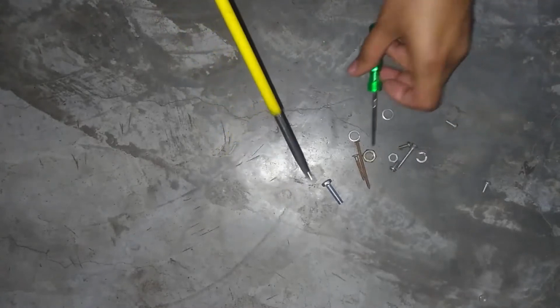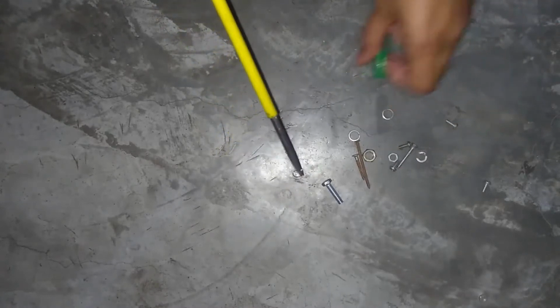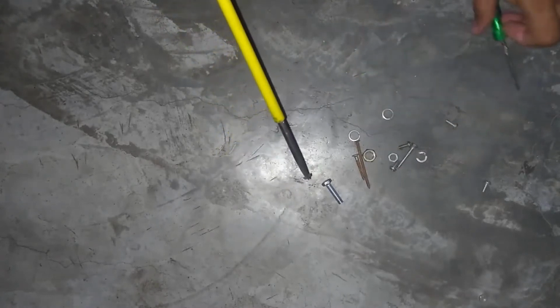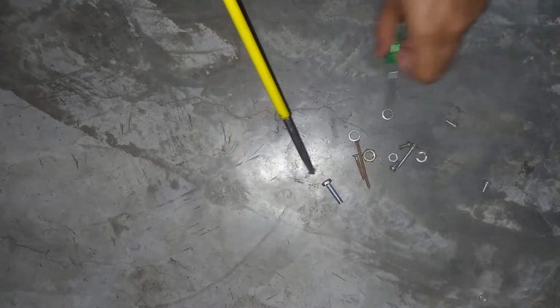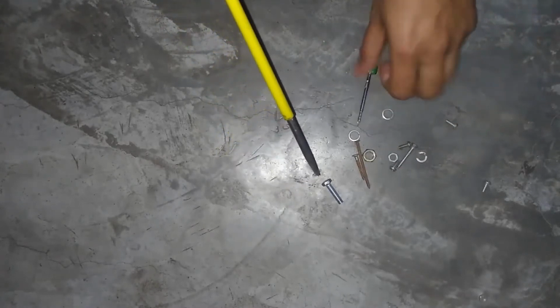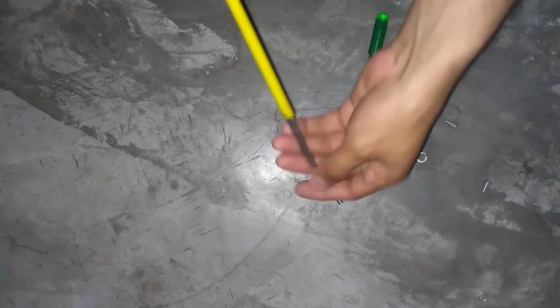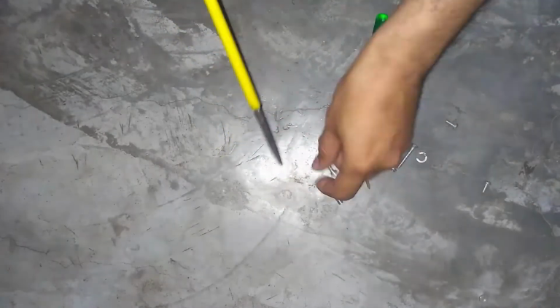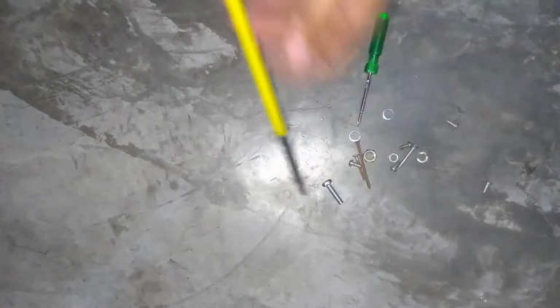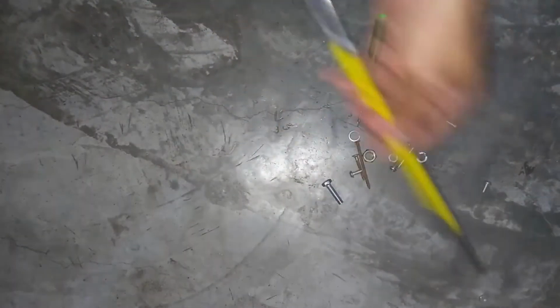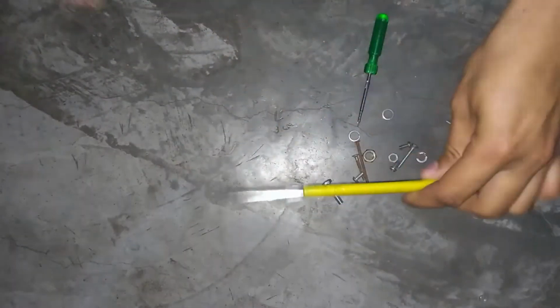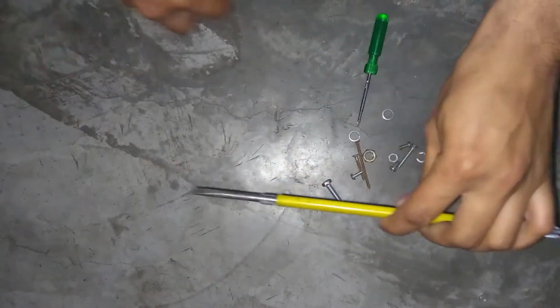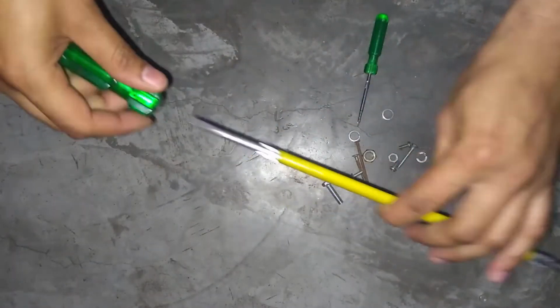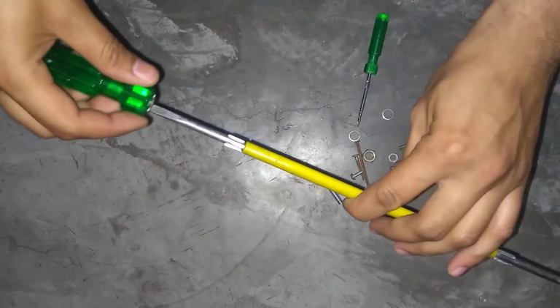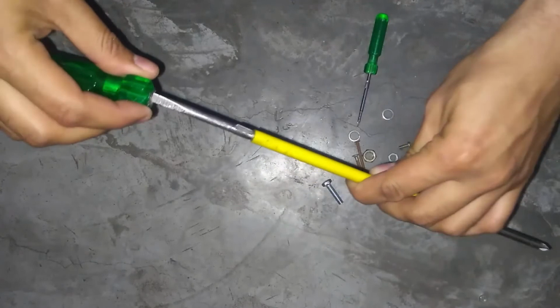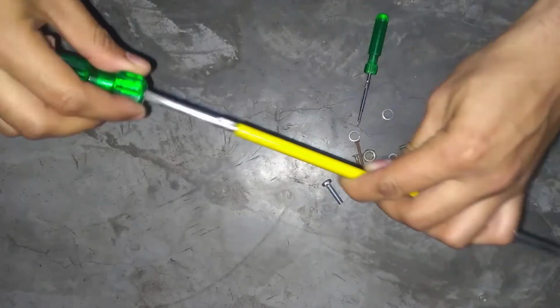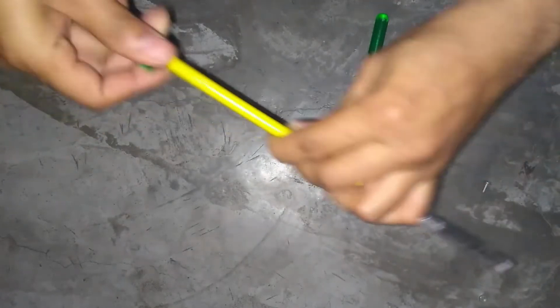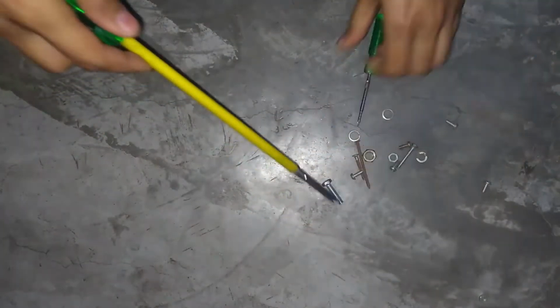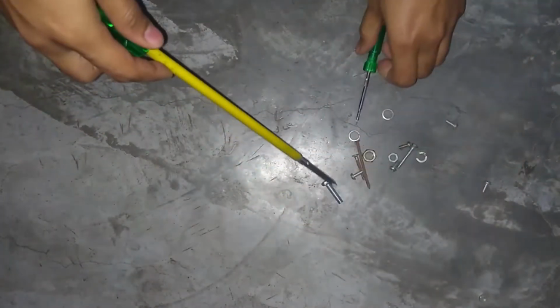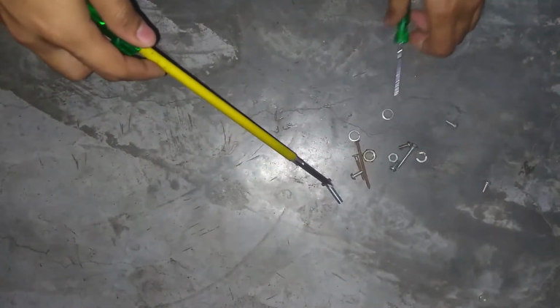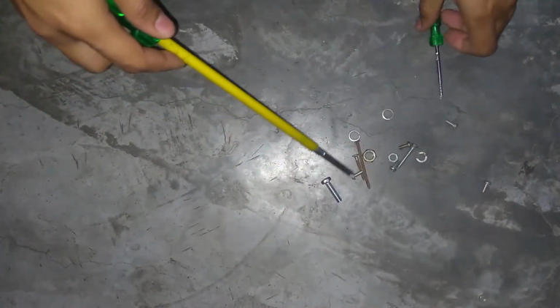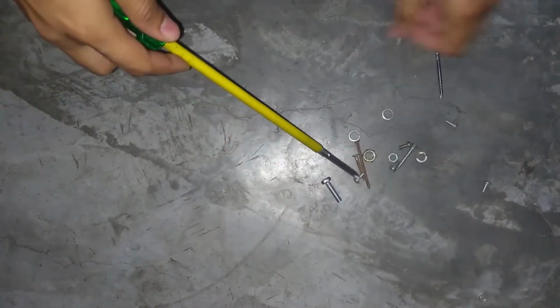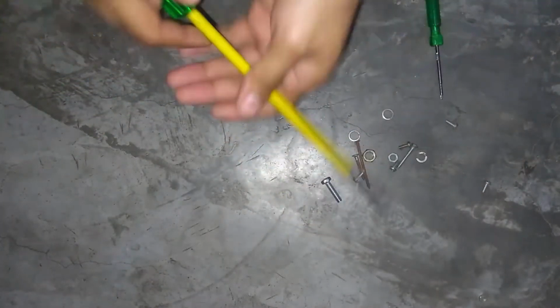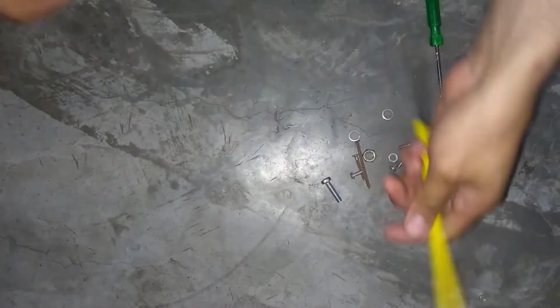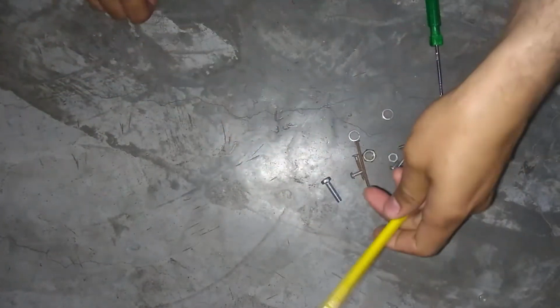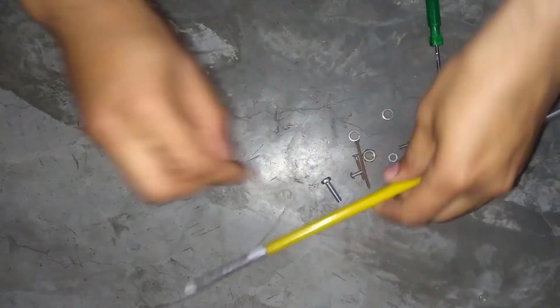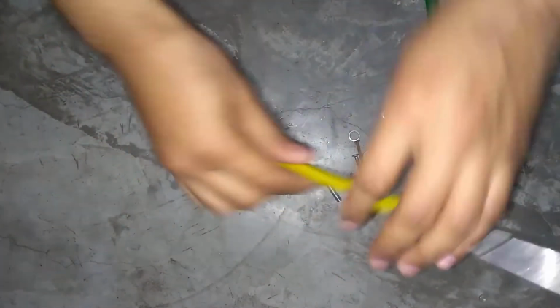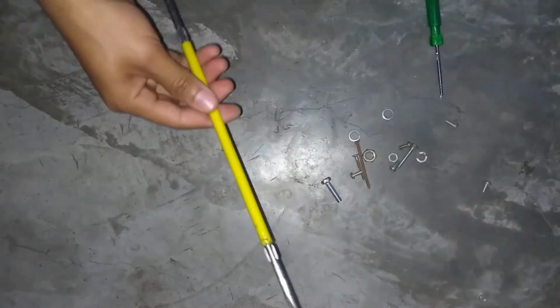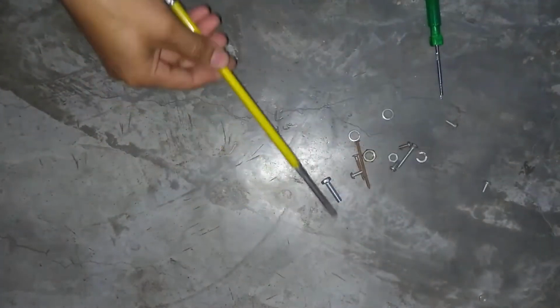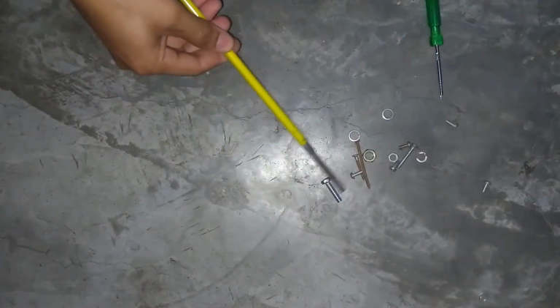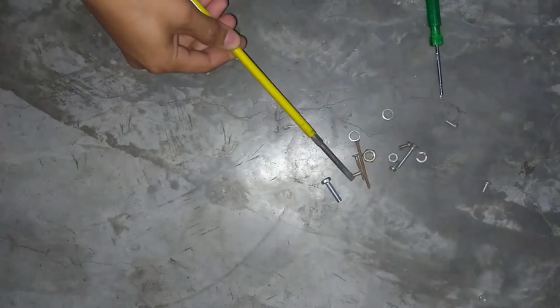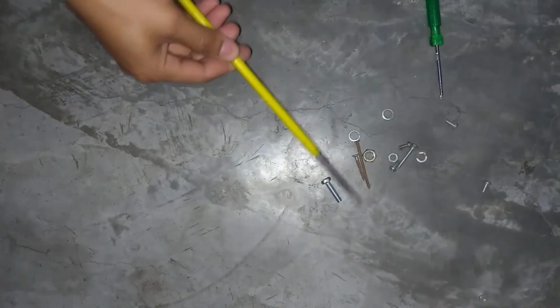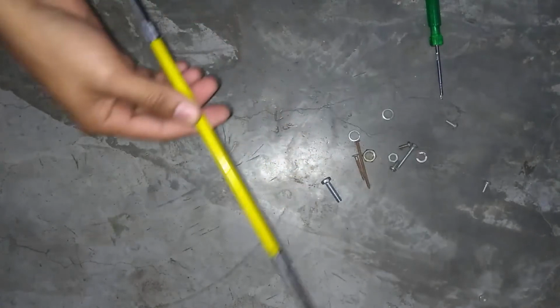Now I am going to show you behind it. It is not stuck. If I am going to move it, it is stuck.